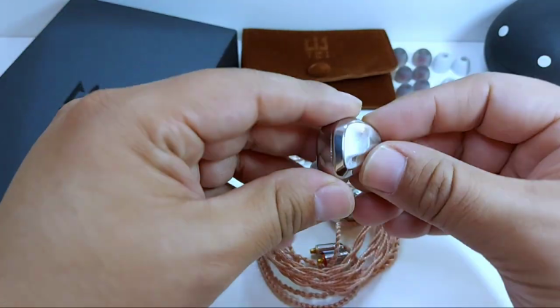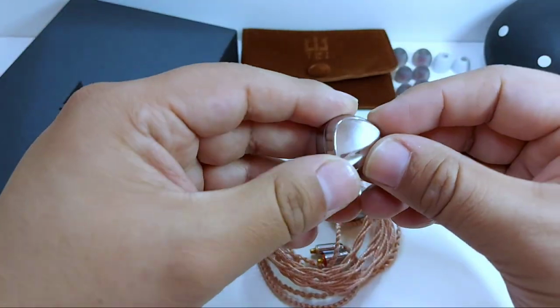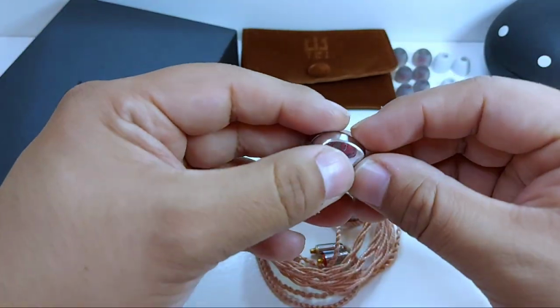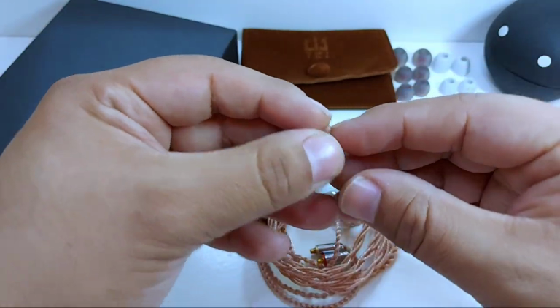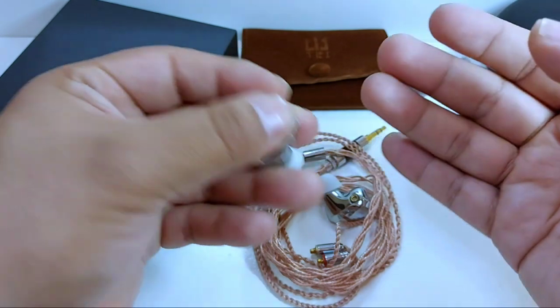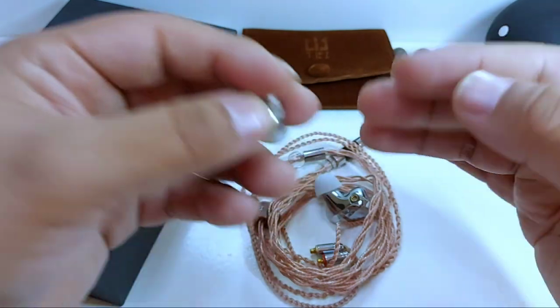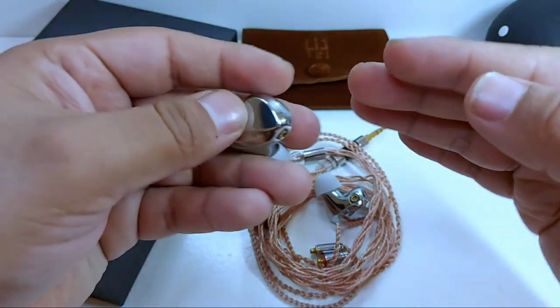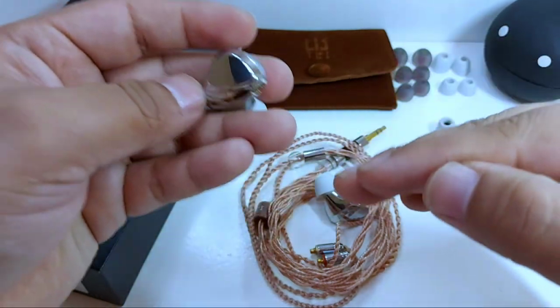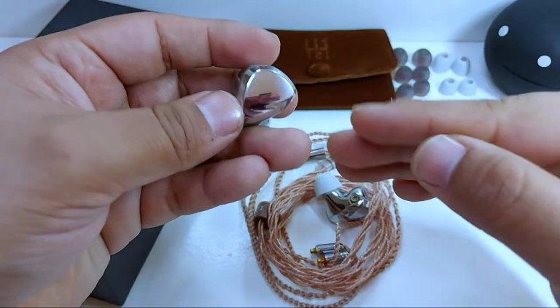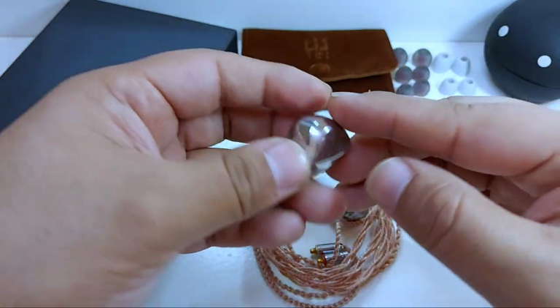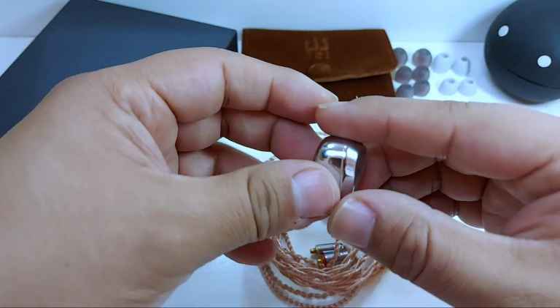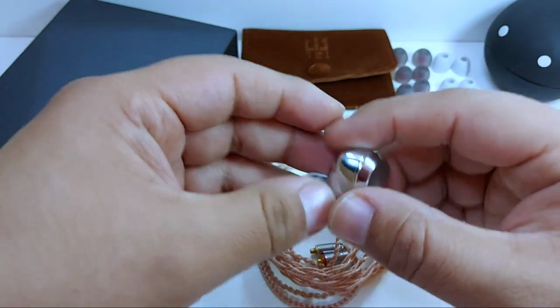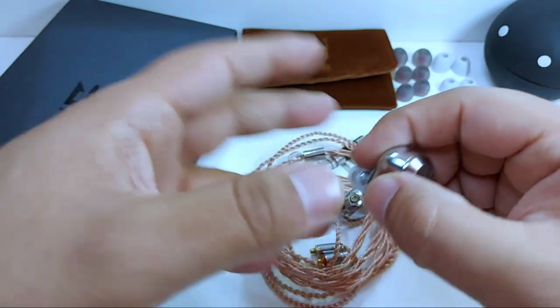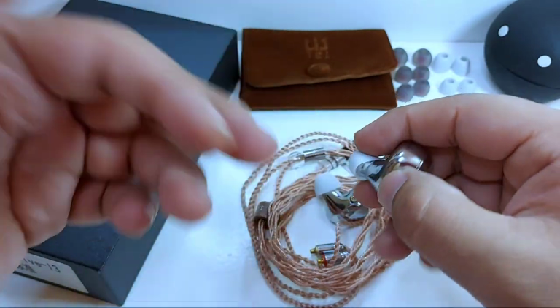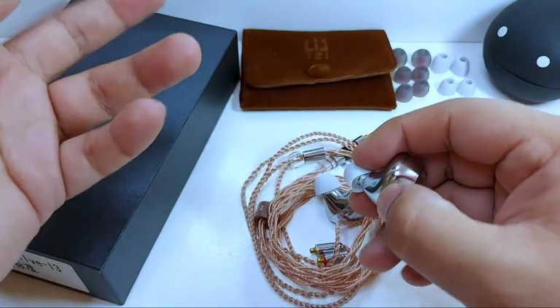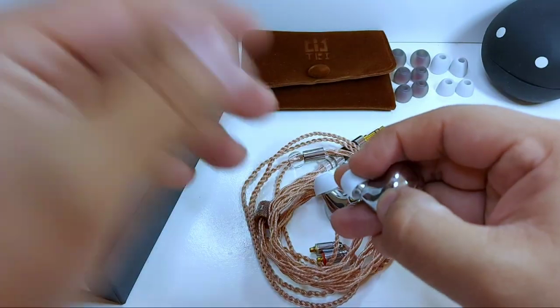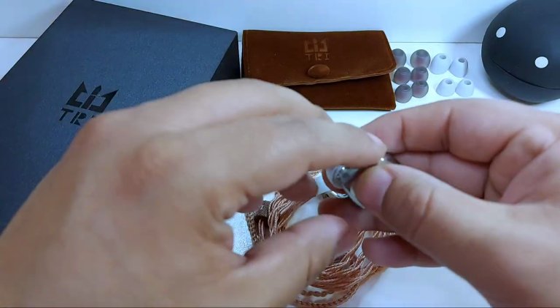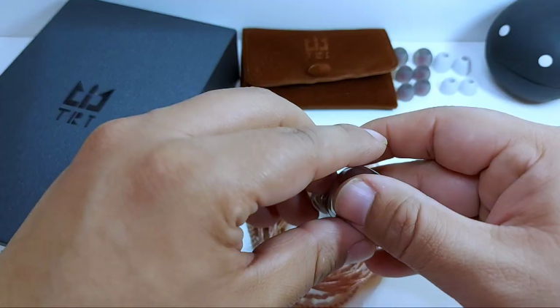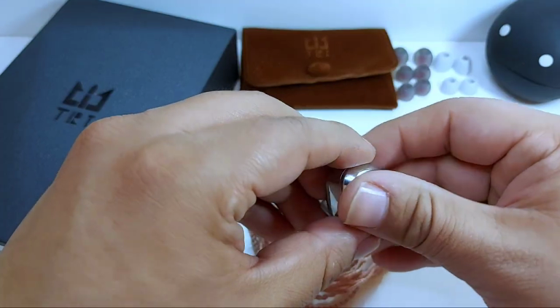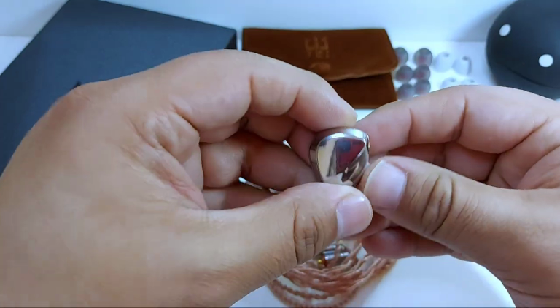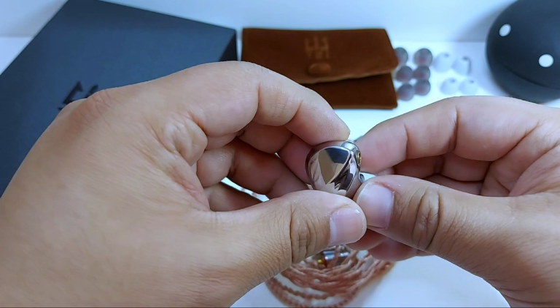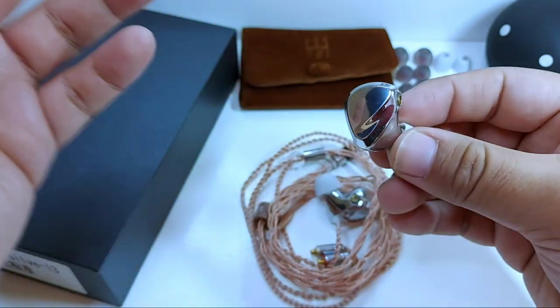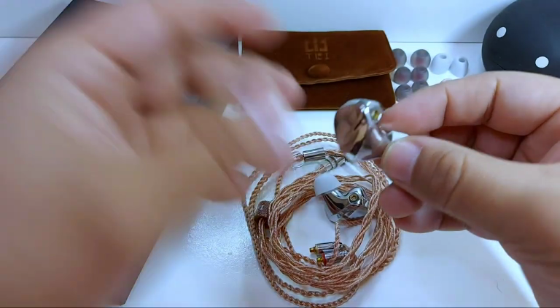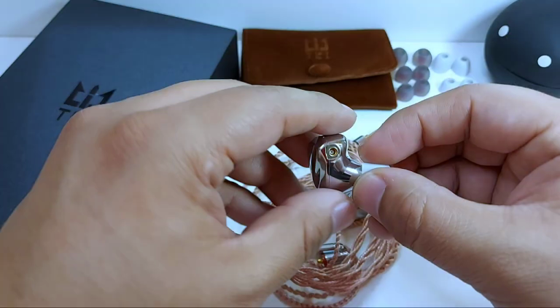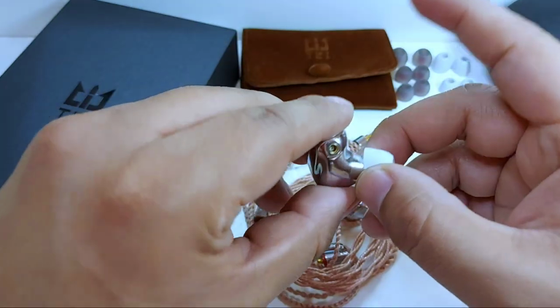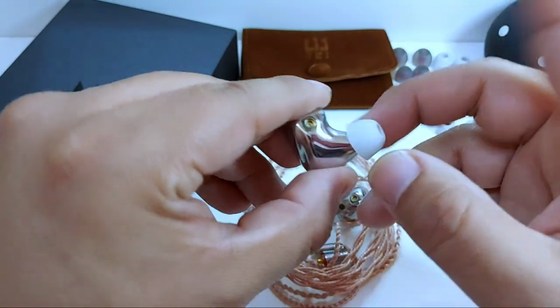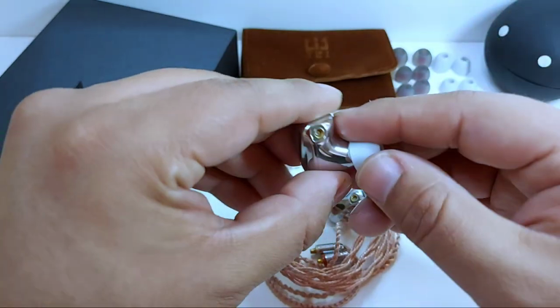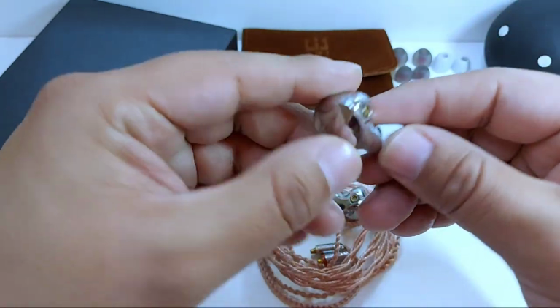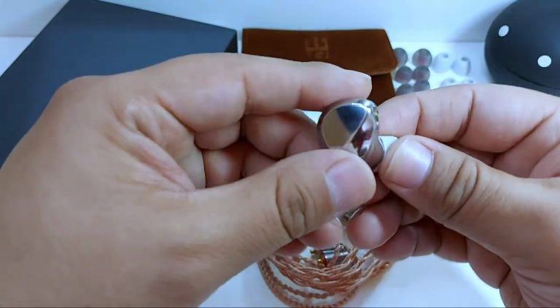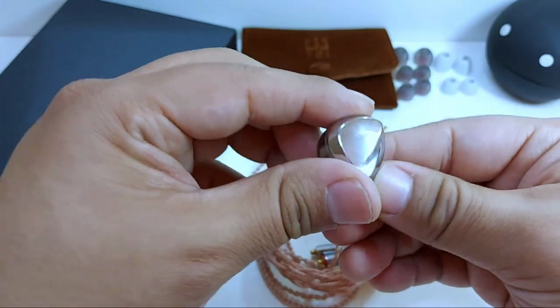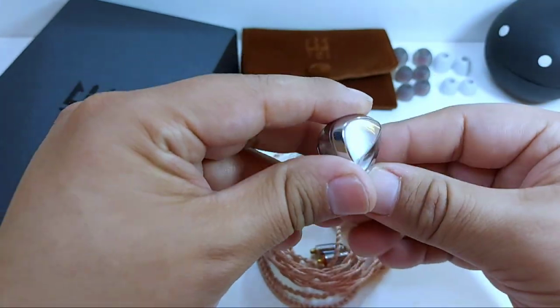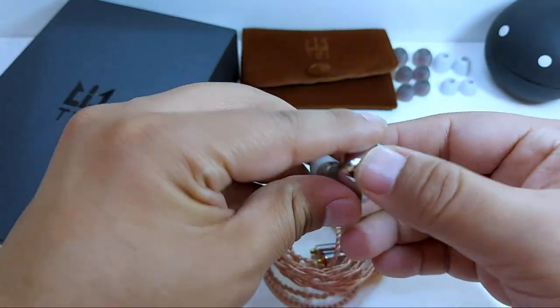Incluso podría decir que son los más pesados que he tenido oportunidad de usar; creo que los que están un poquito abajo son los Blom VL-01, de los cuales recientemente hablamos. Pero curiosamente son muy cómodos y estoy muy agradecido por ello.